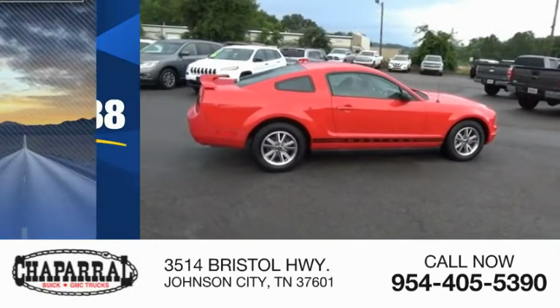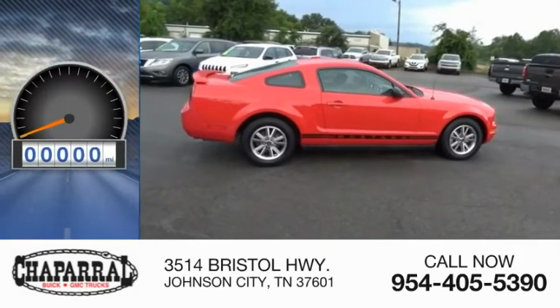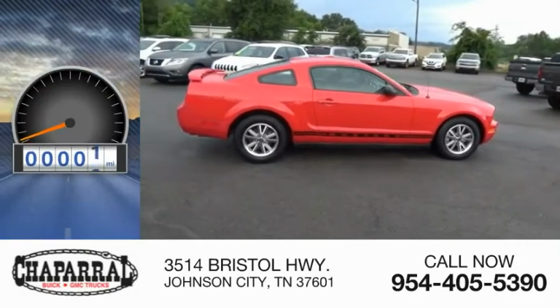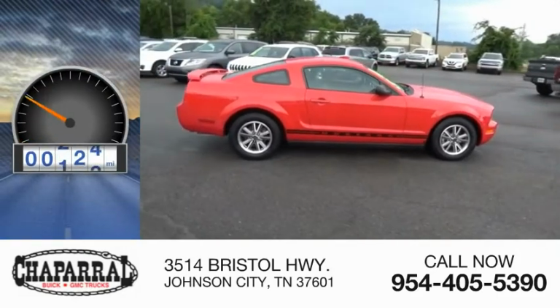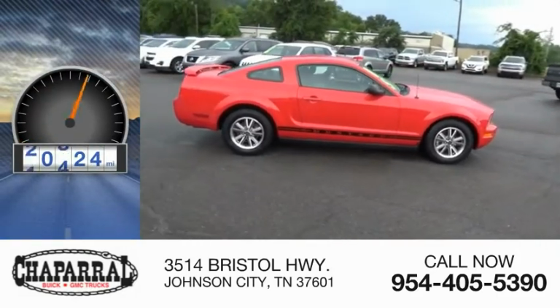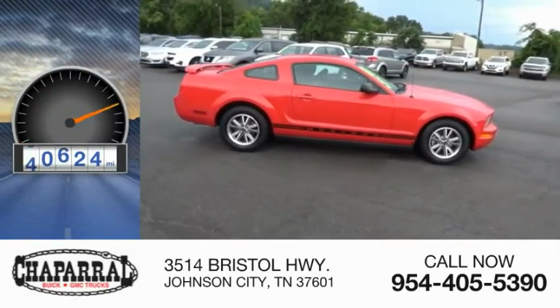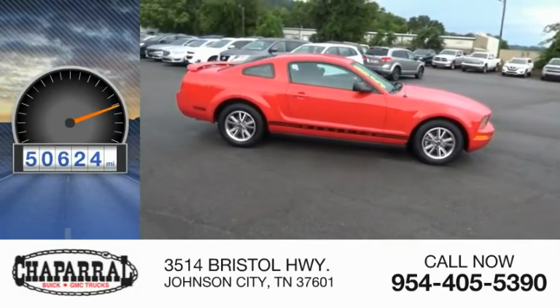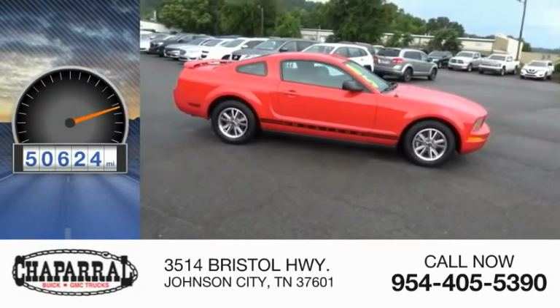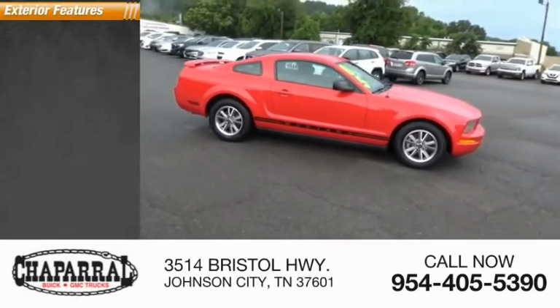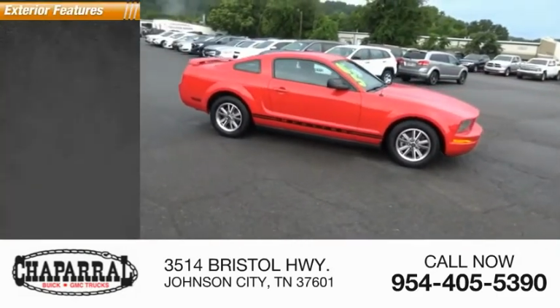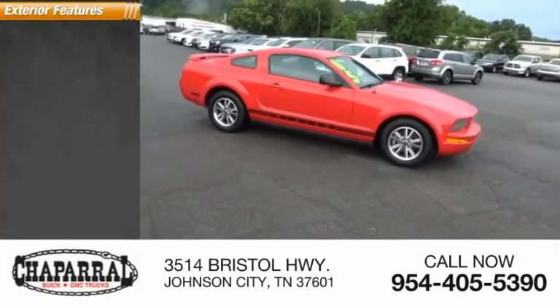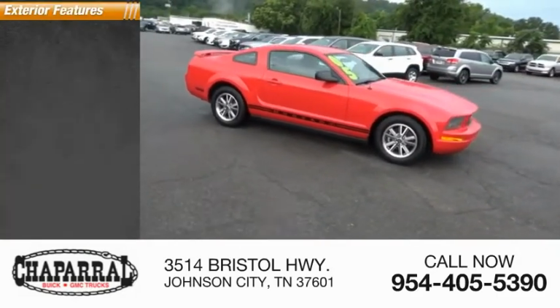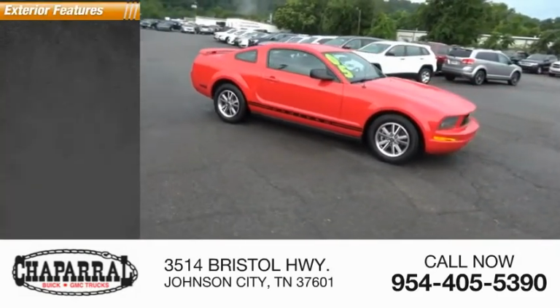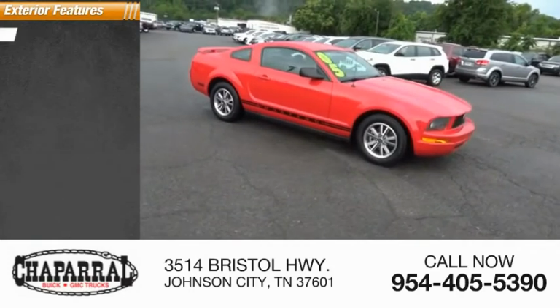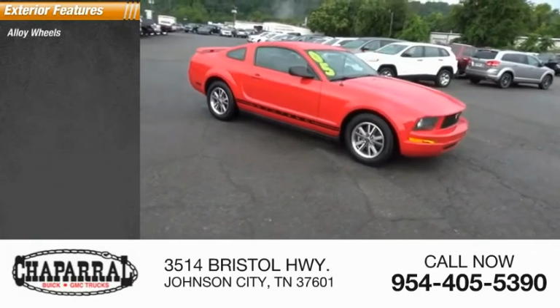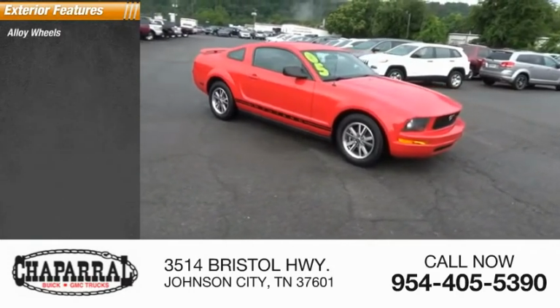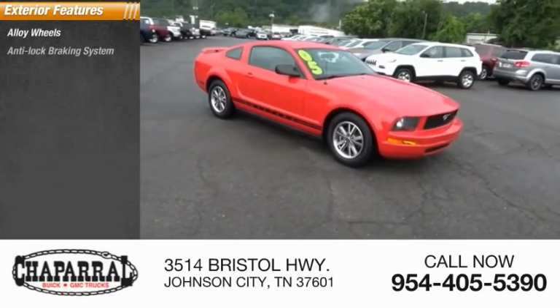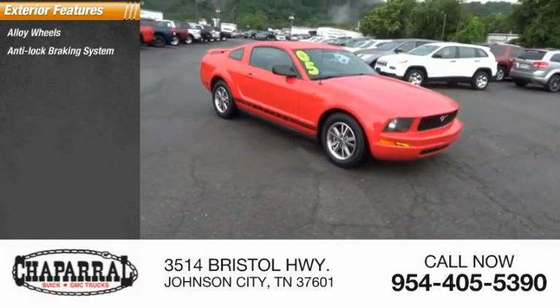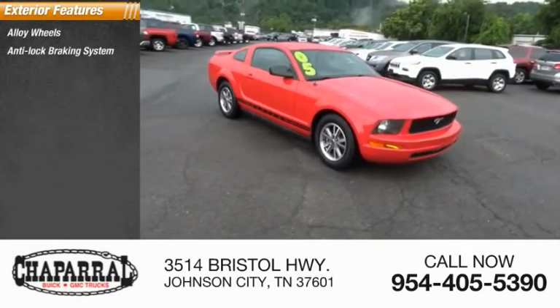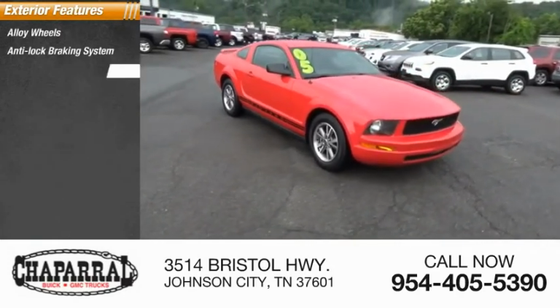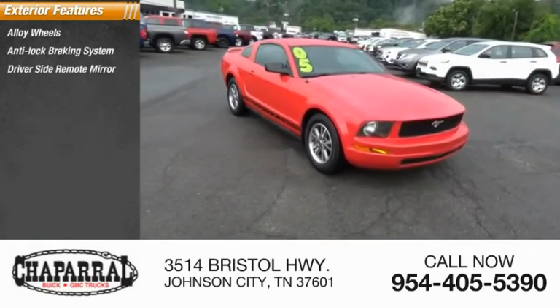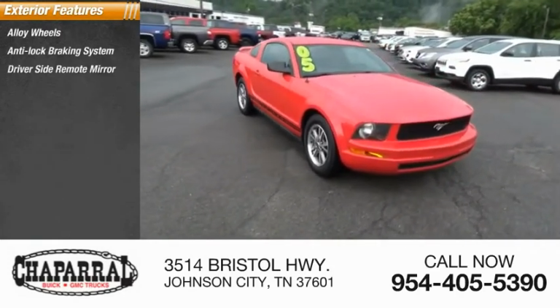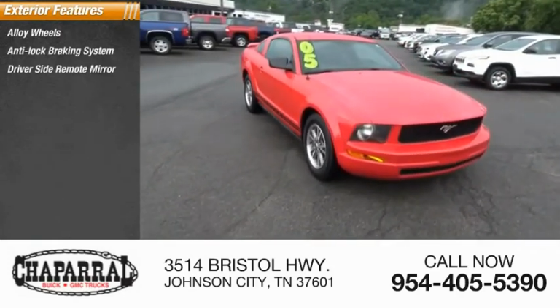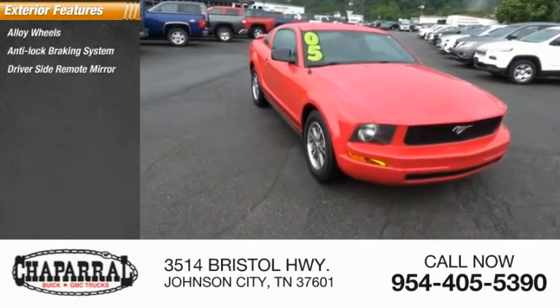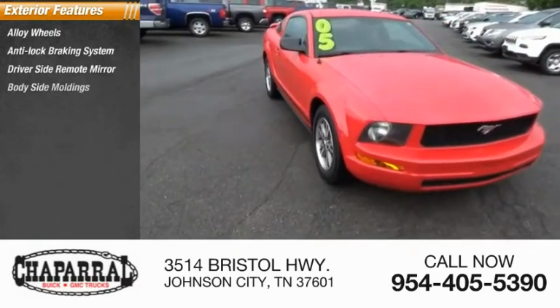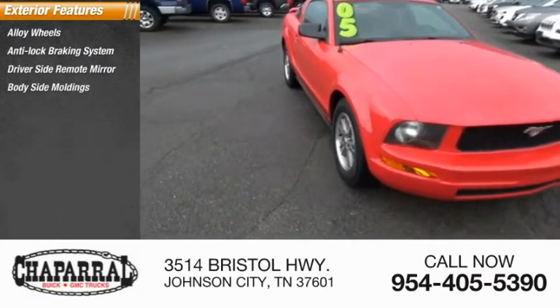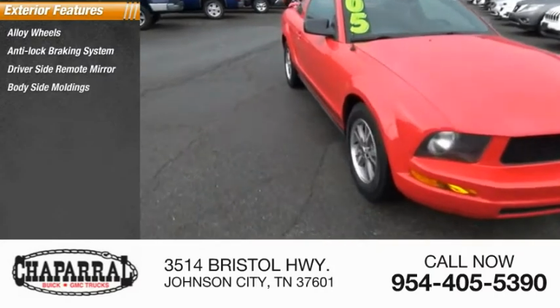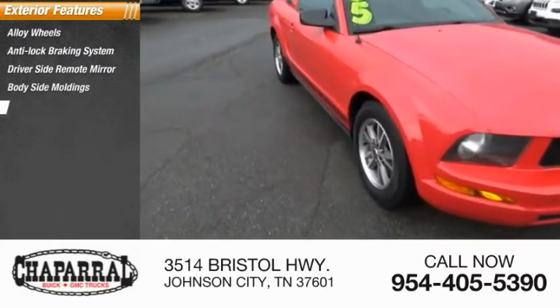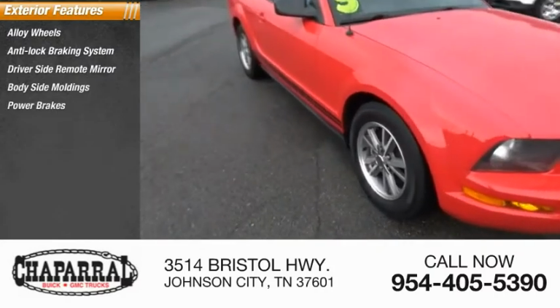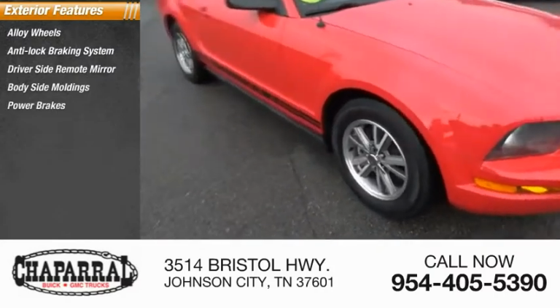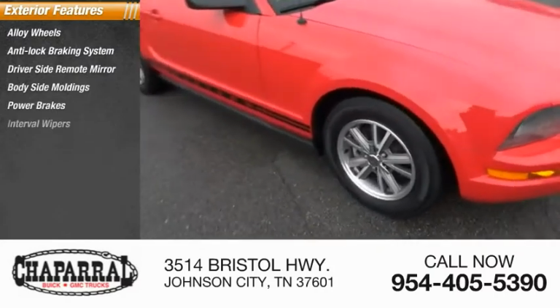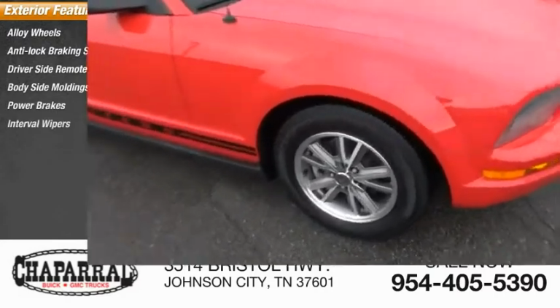This vehicle has less than 55,000 miles. Here are some of this vehicle's great options: alloy wheels, anti-lock braking system, driver-side remote mirror, body-side moldings, power brakes, and interval wipers.